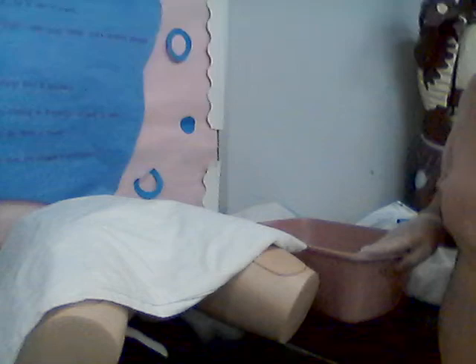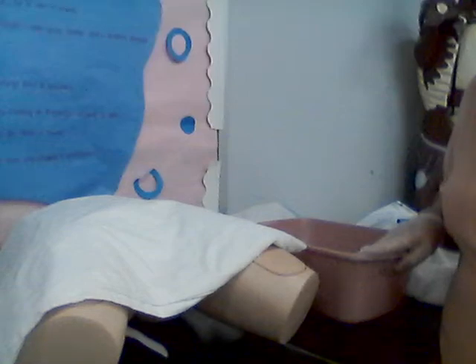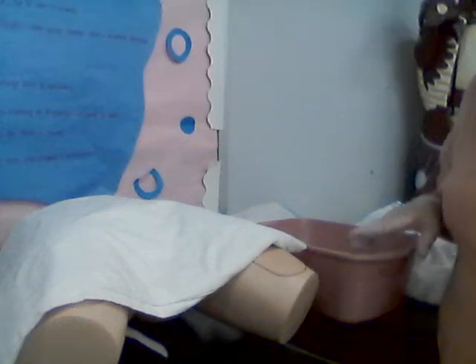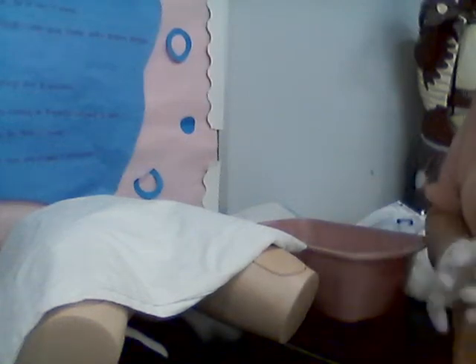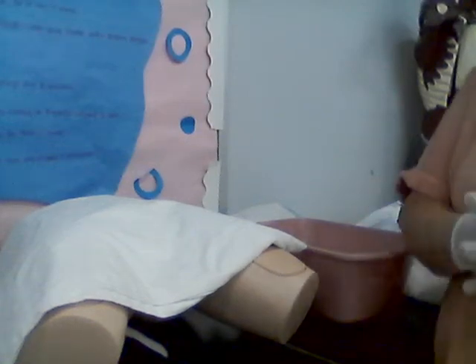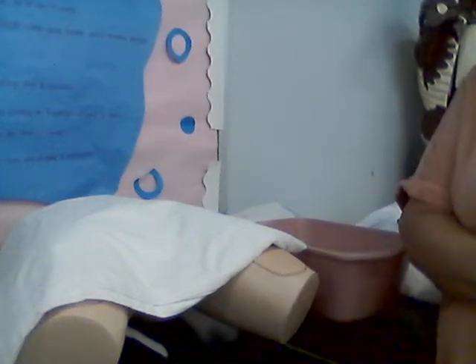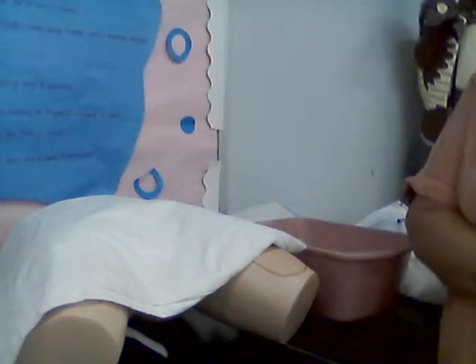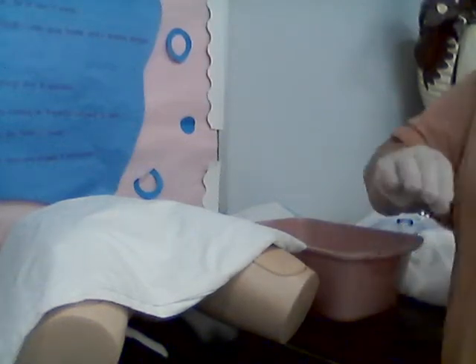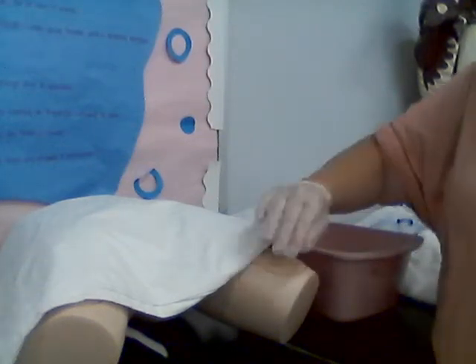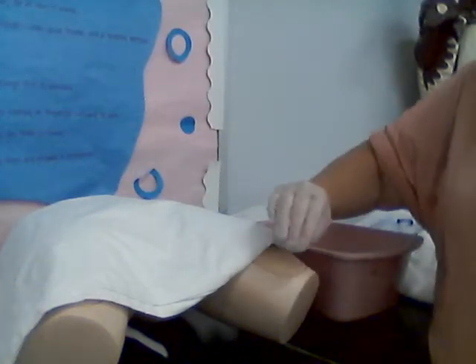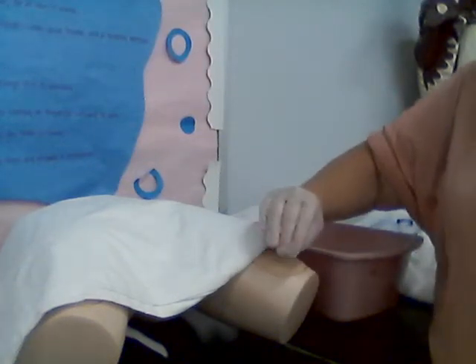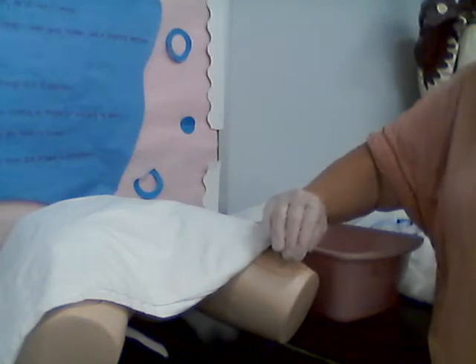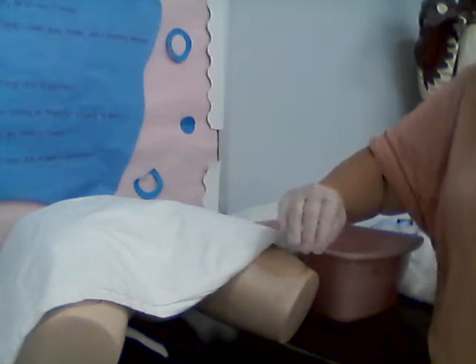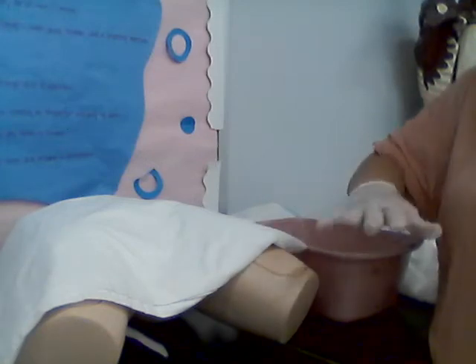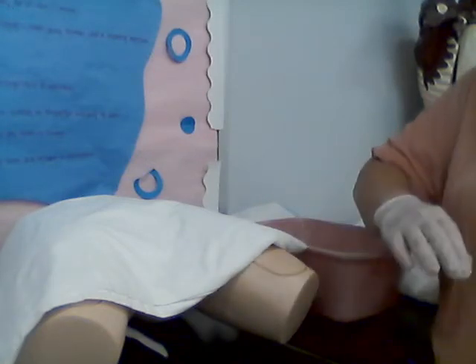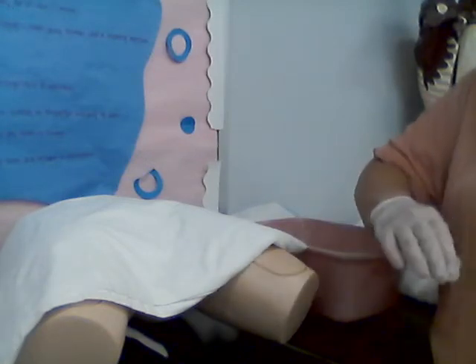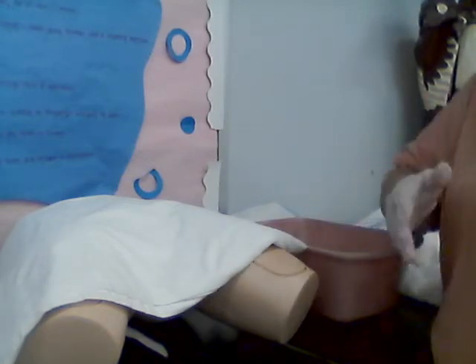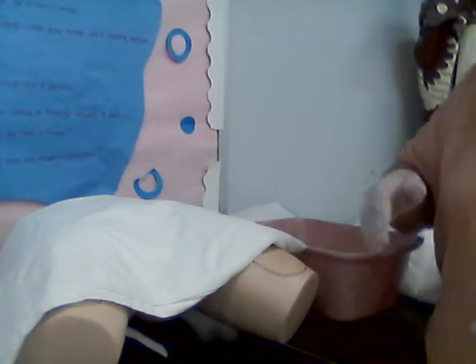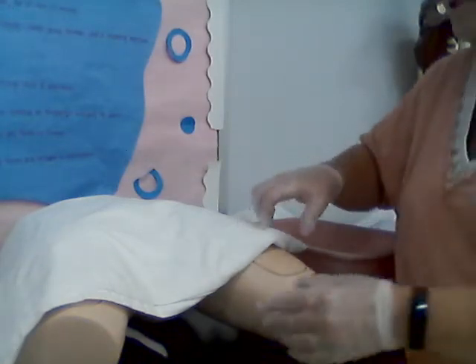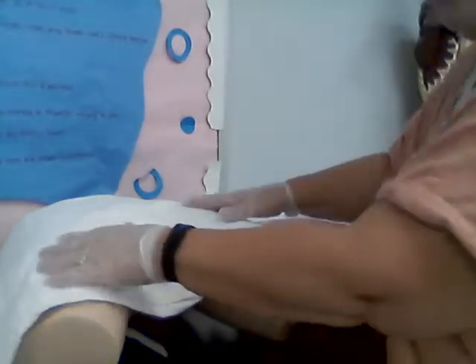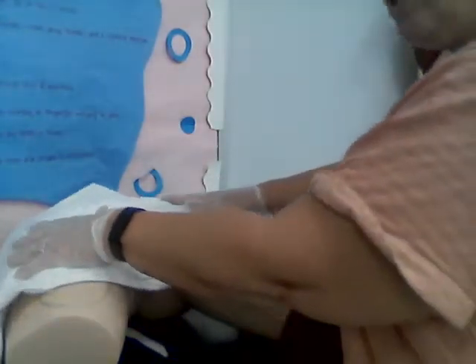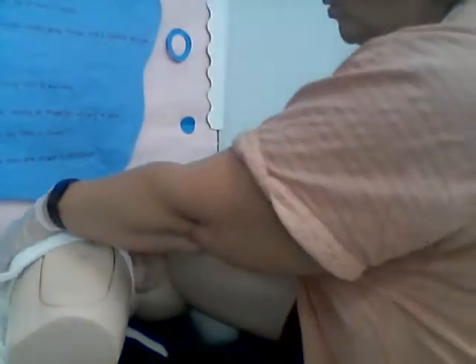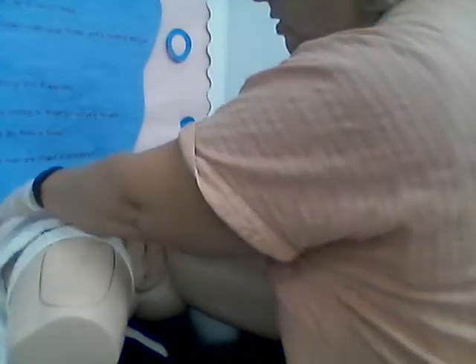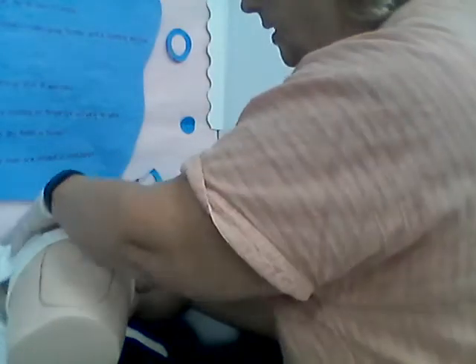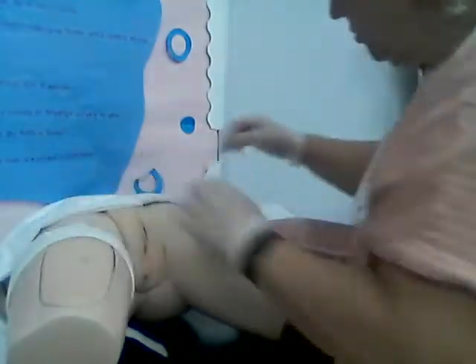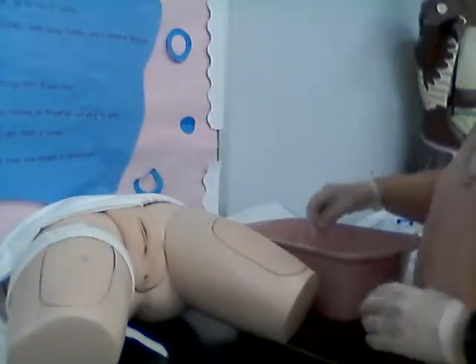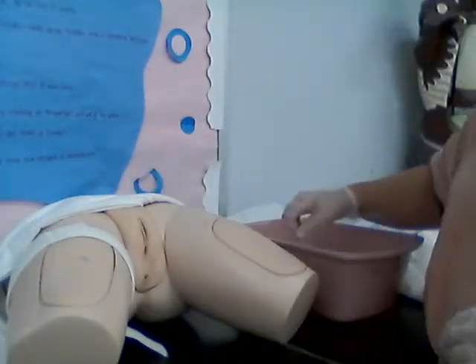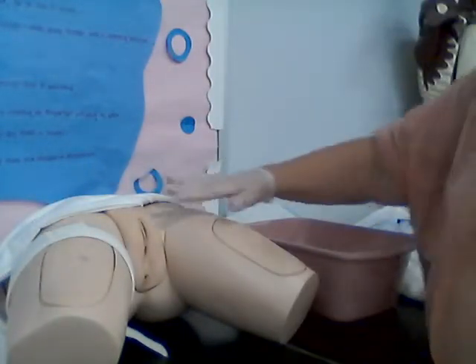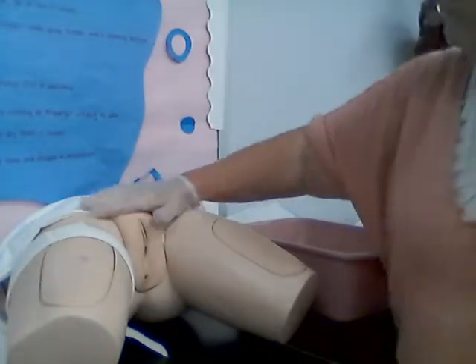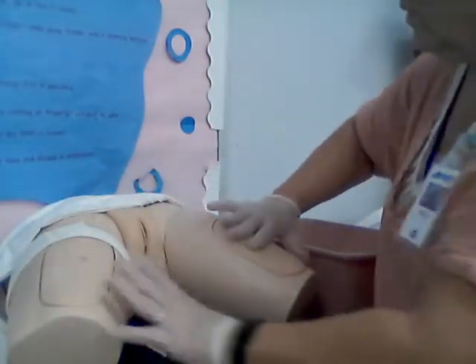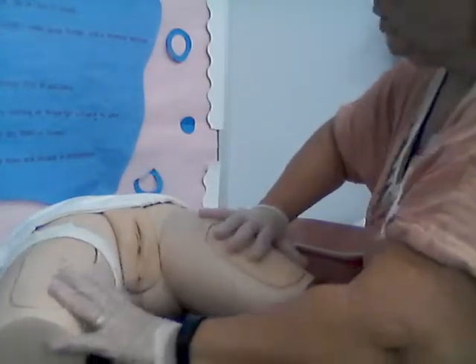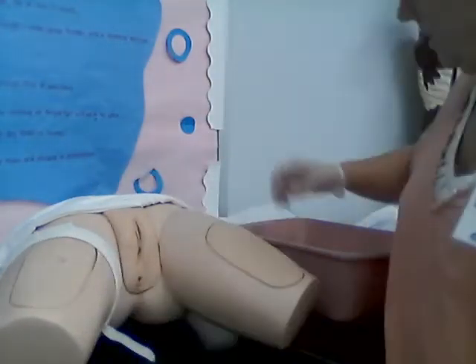Hi, I'm Tammy Johnson. I just wanted to get a closer view of female peri care. I did that on a separate skill, but I don't feel like I got close enough, so we're going to get a closer vision of this.